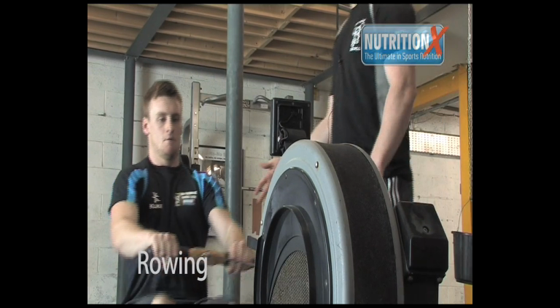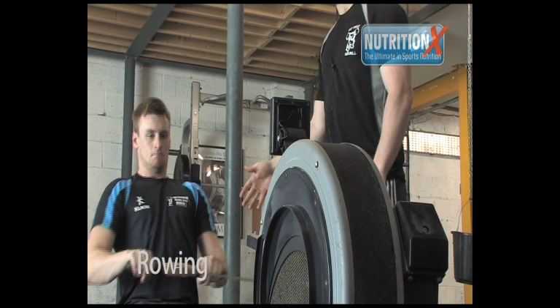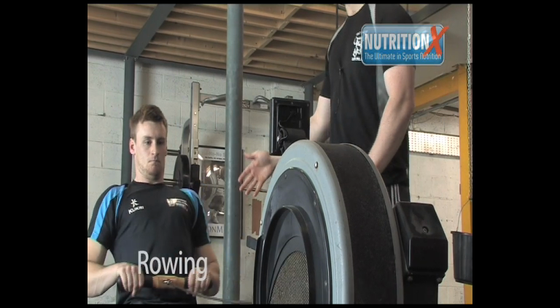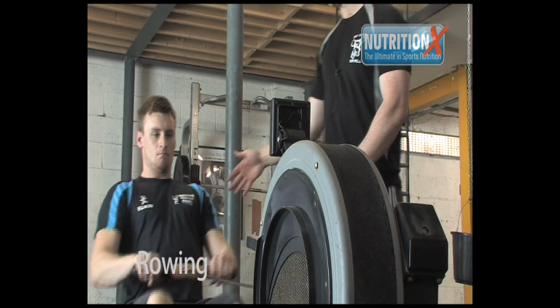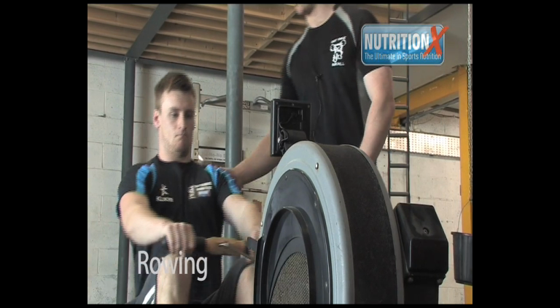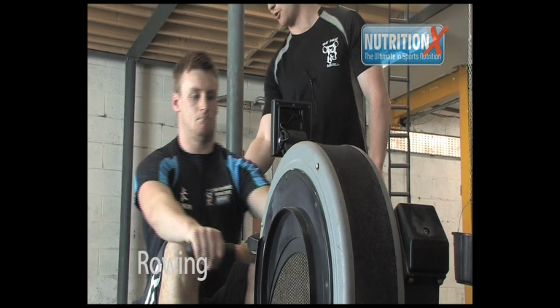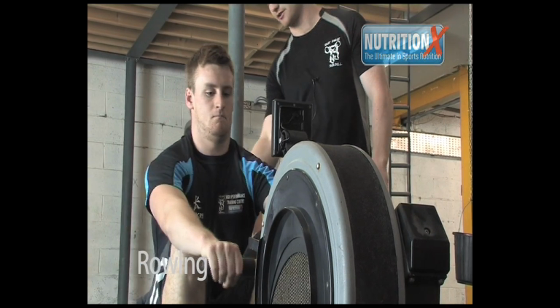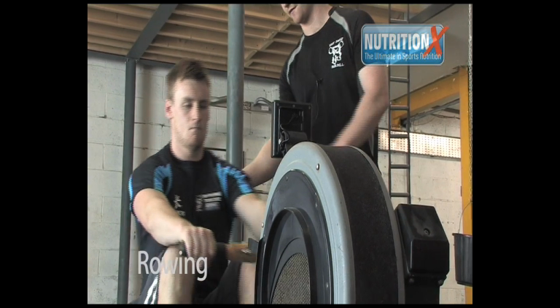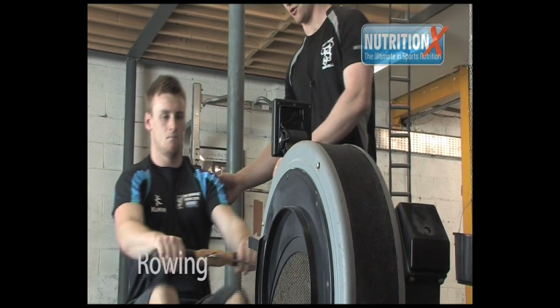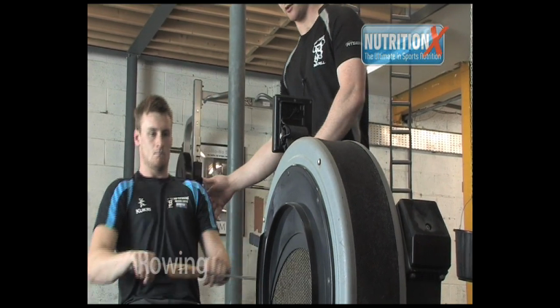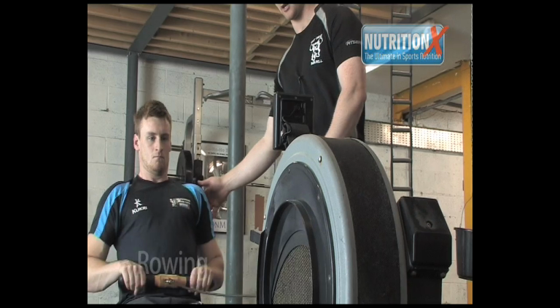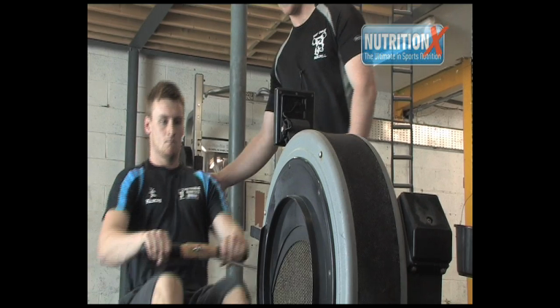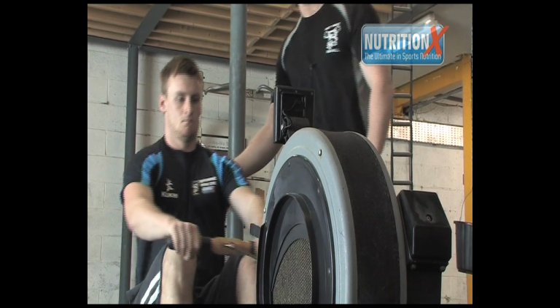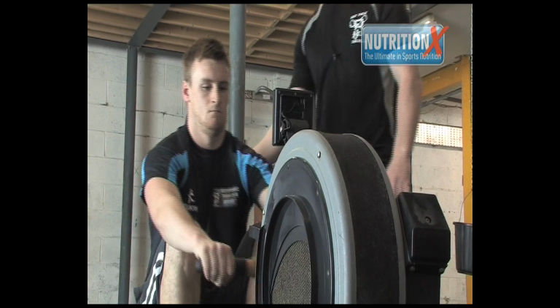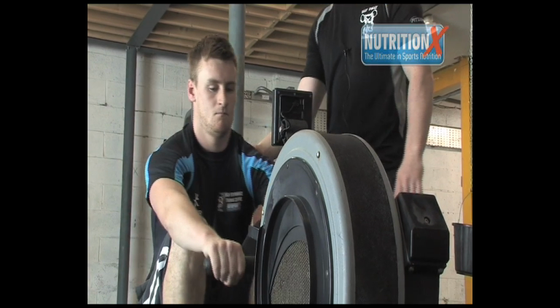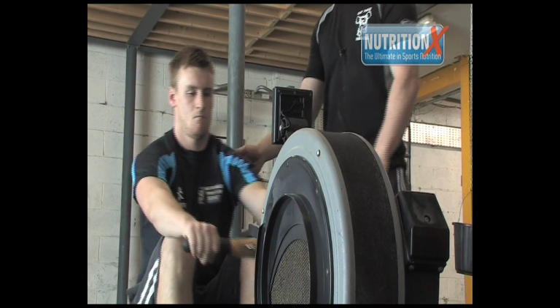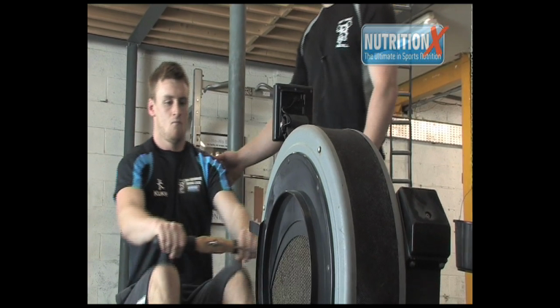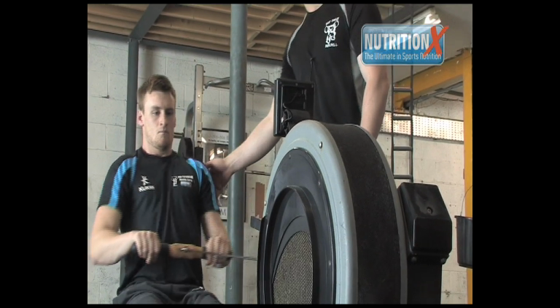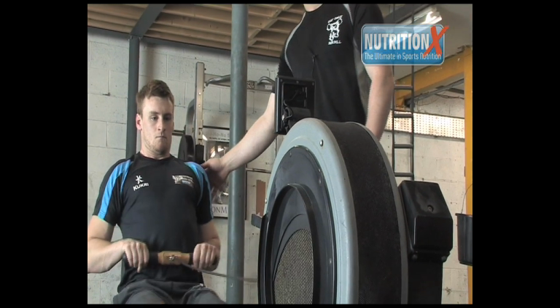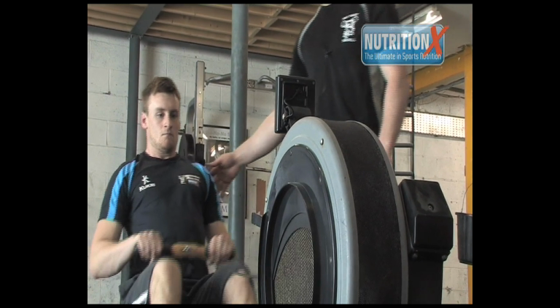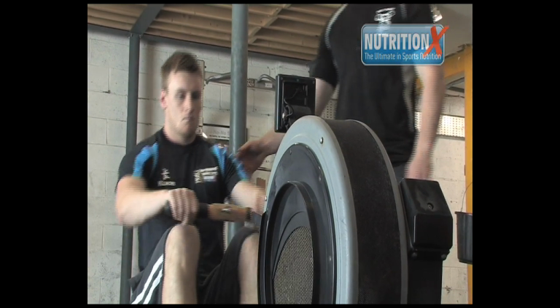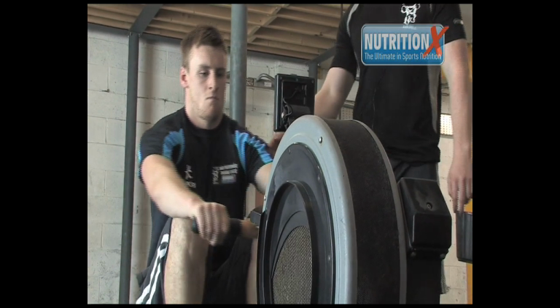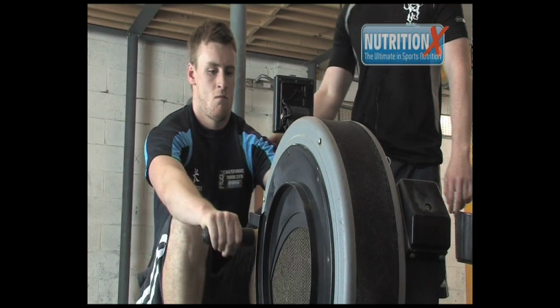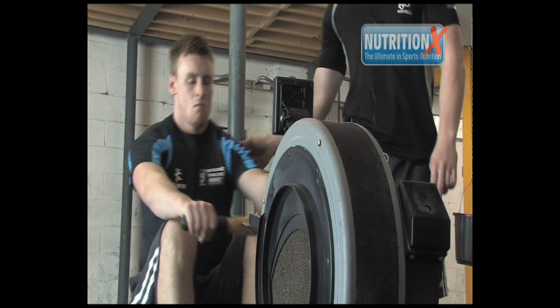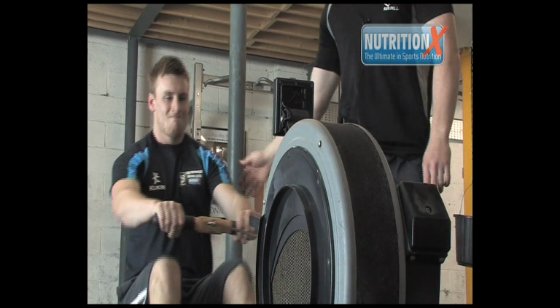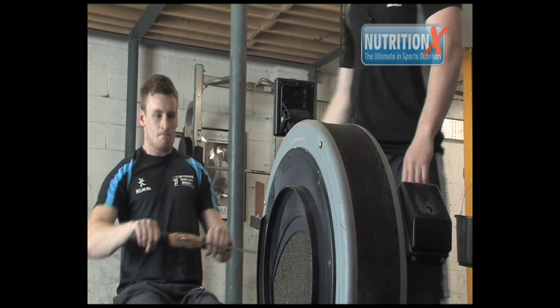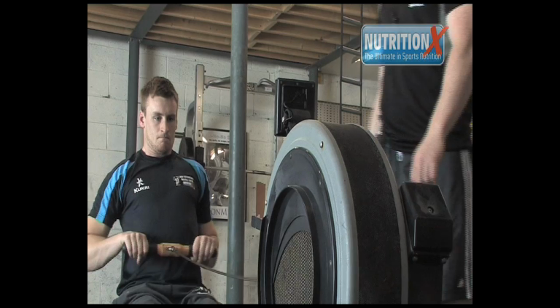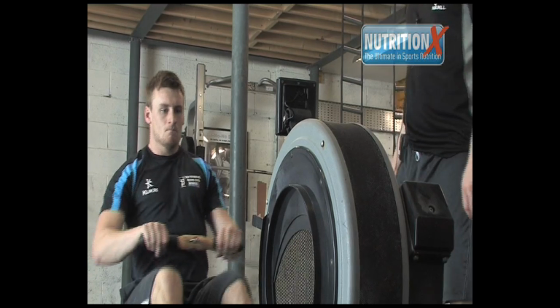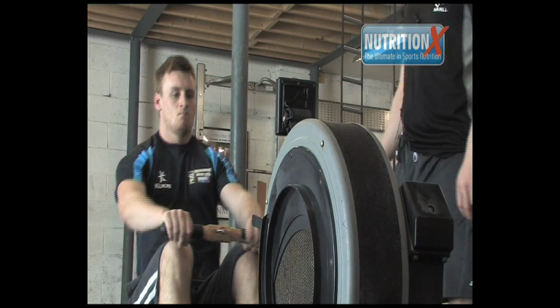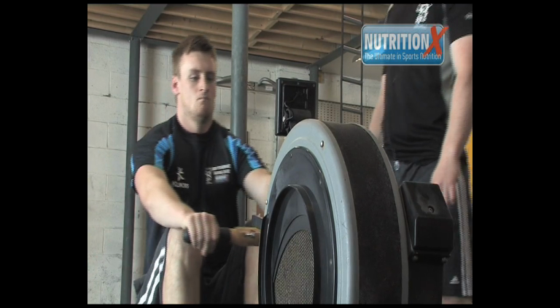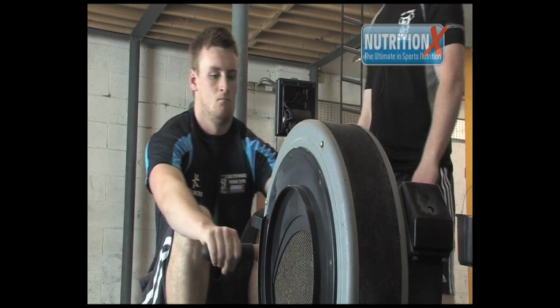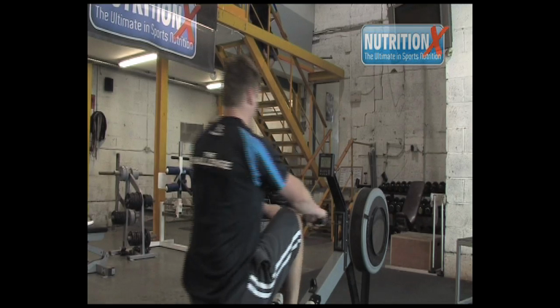We're going to go over the main technical points for rowing. It's a whole body exercise that works a lot of the major parts of the body.